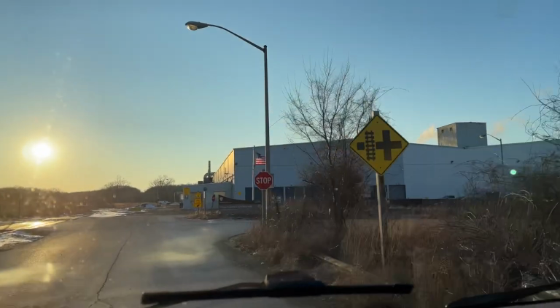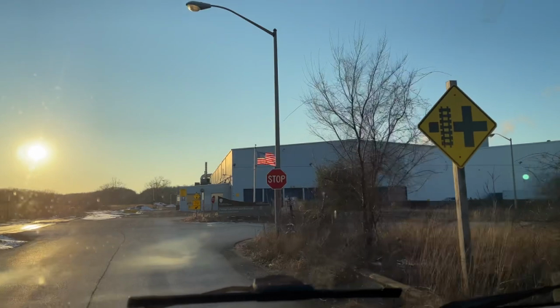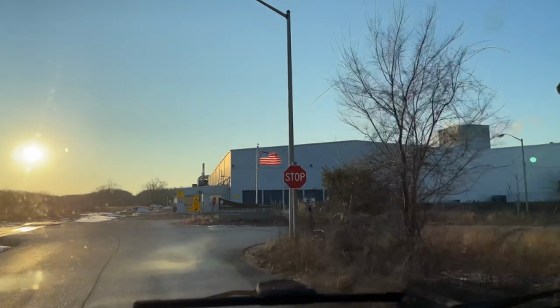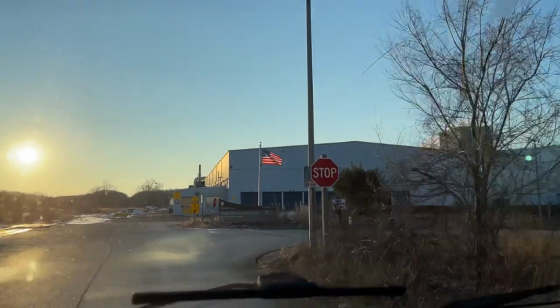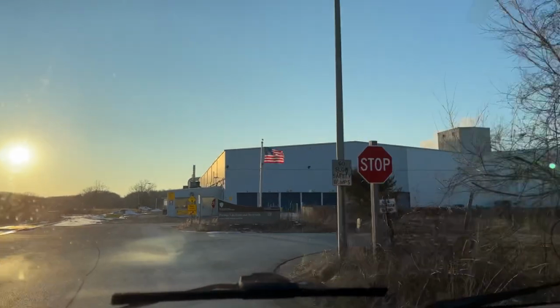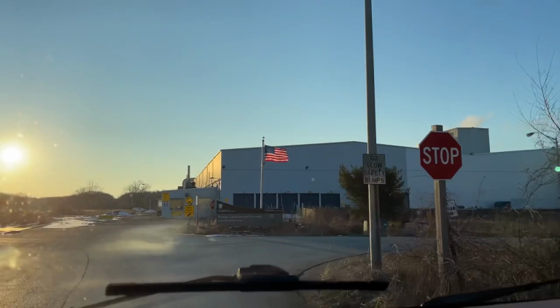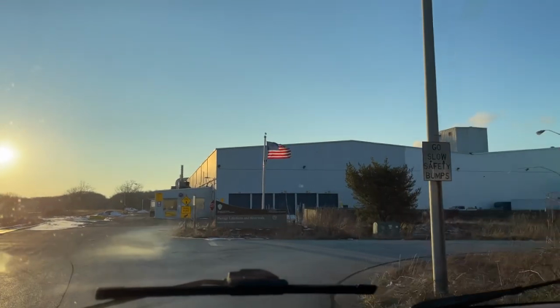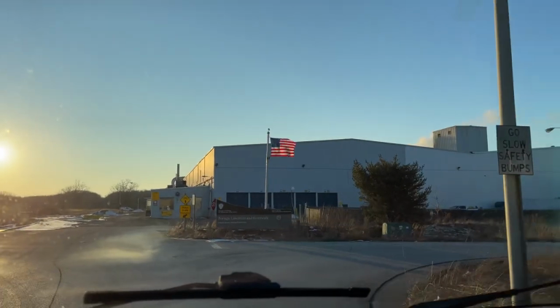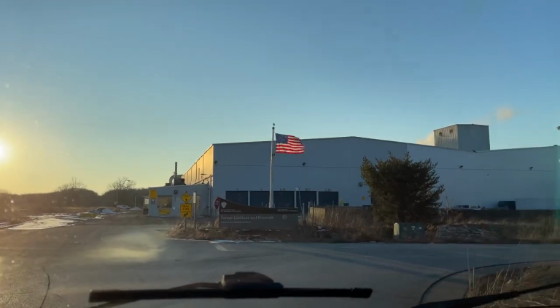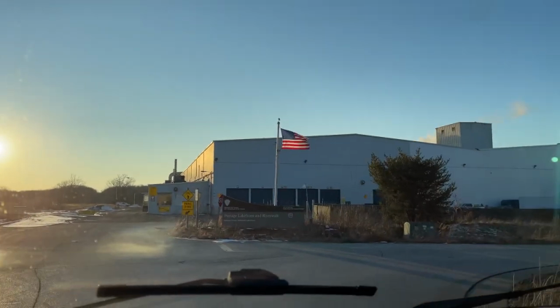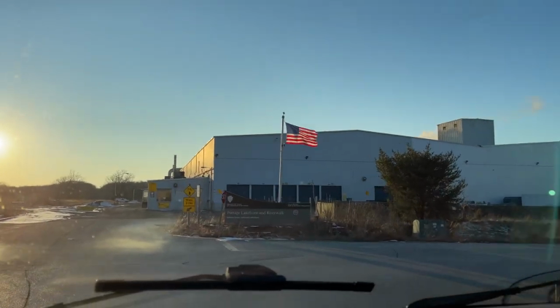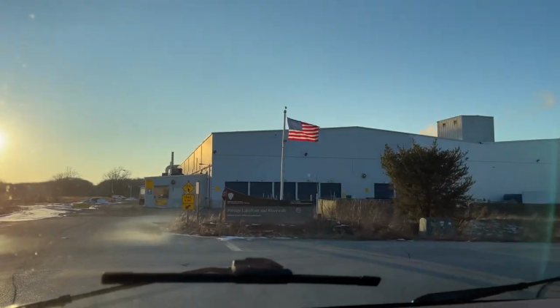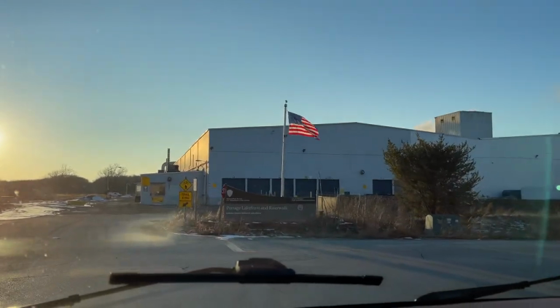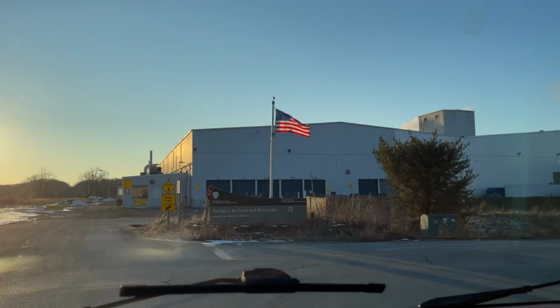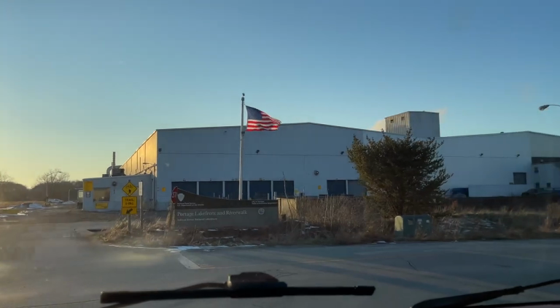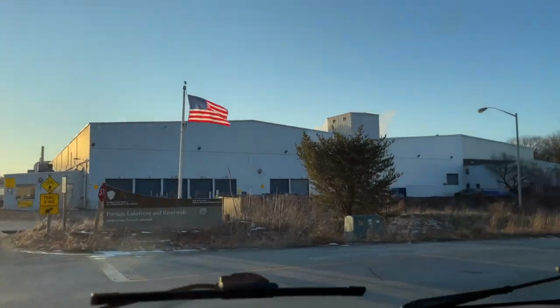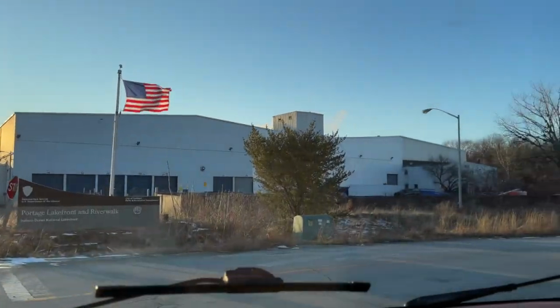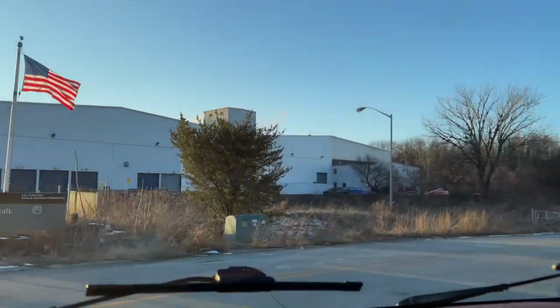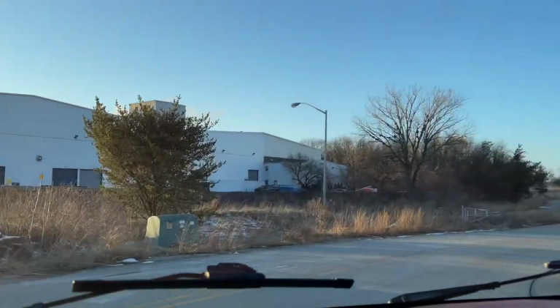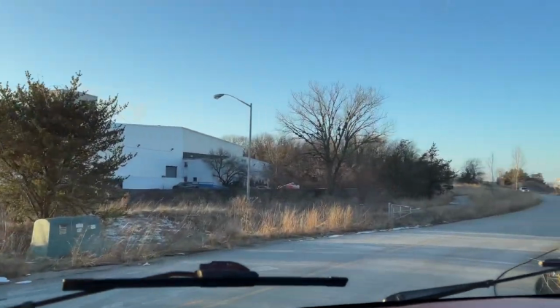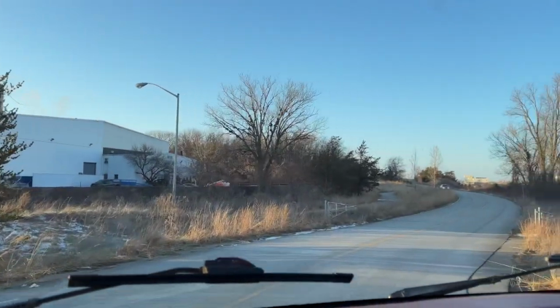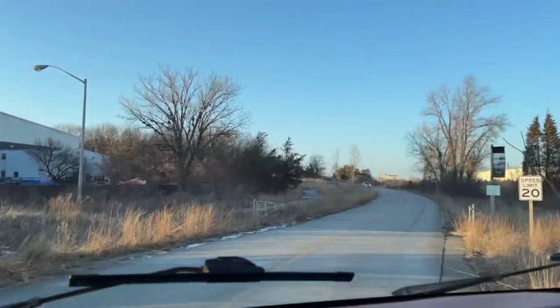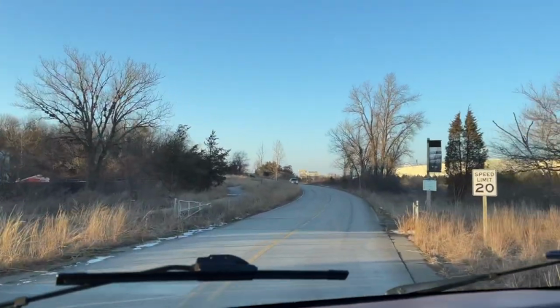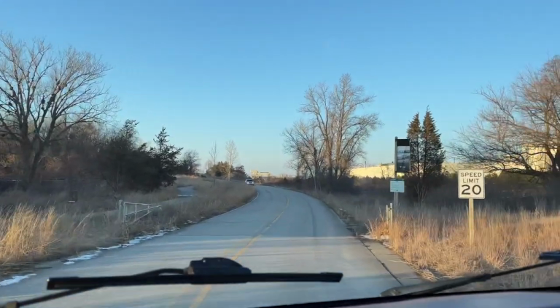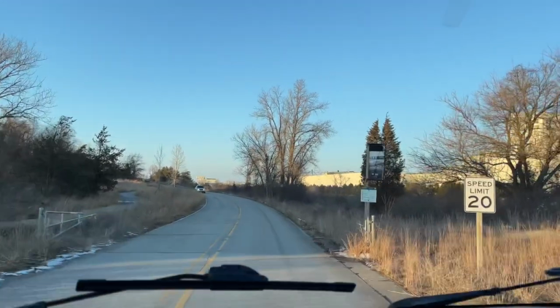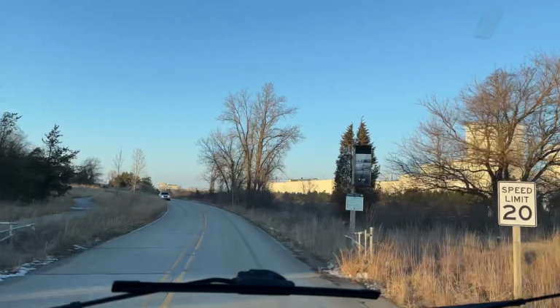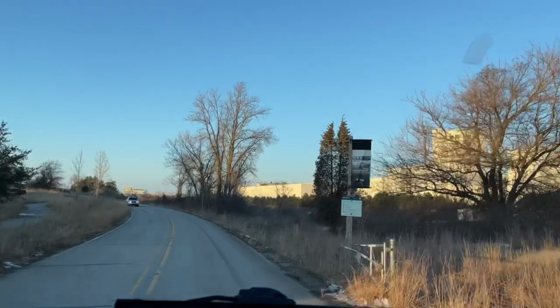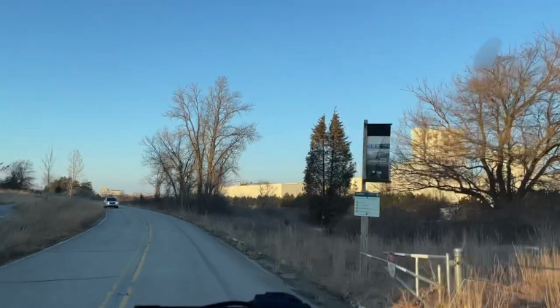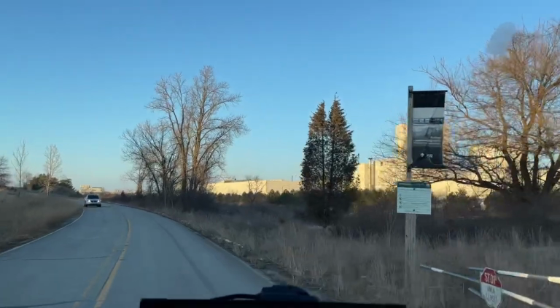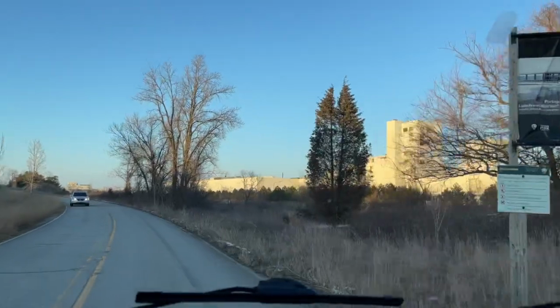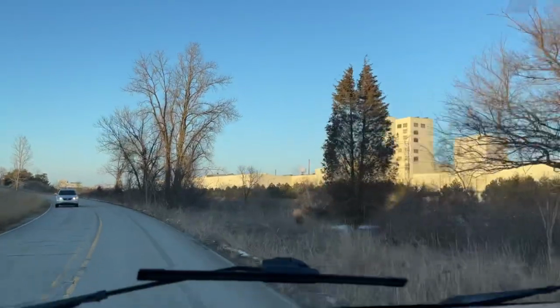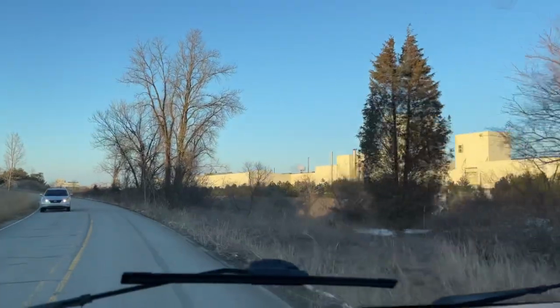We've got the sun setting, so it's right in front of me and I'm going east. Now I'm going north and we should get that sun out of our eyes. Here's a little road you want to take in order to go check out the river water.